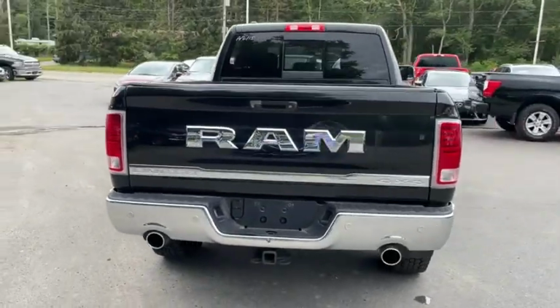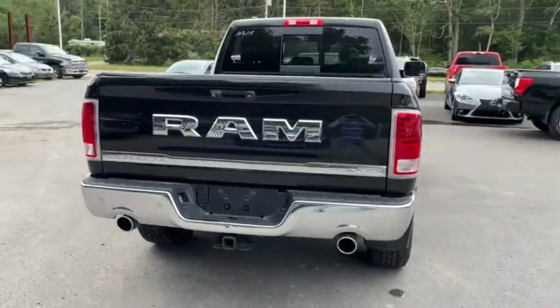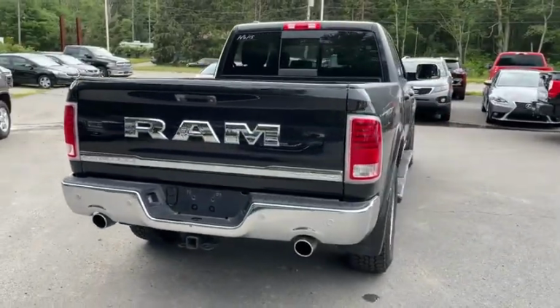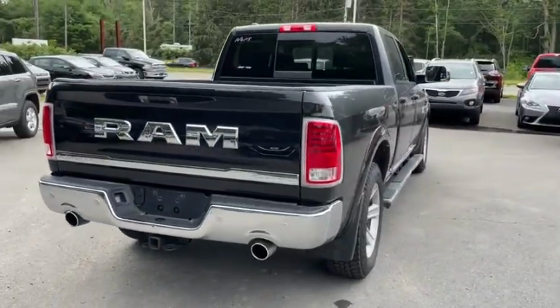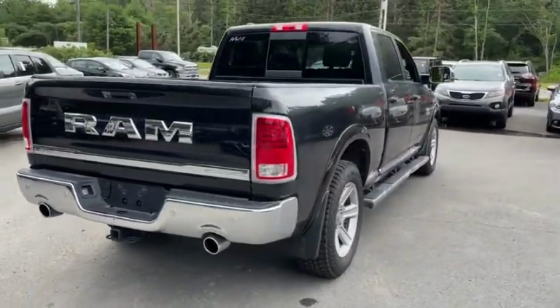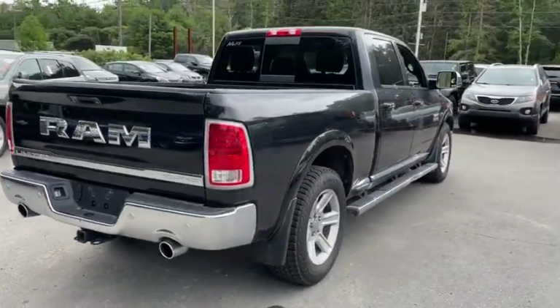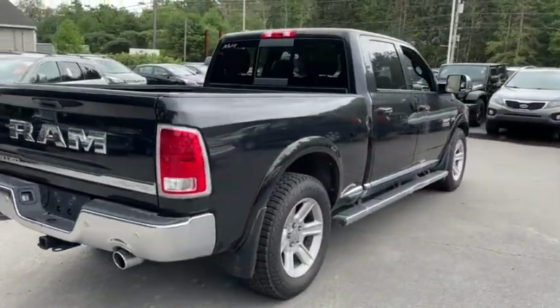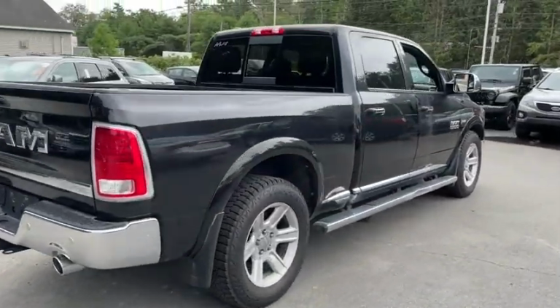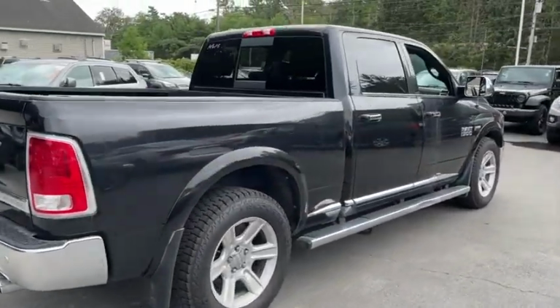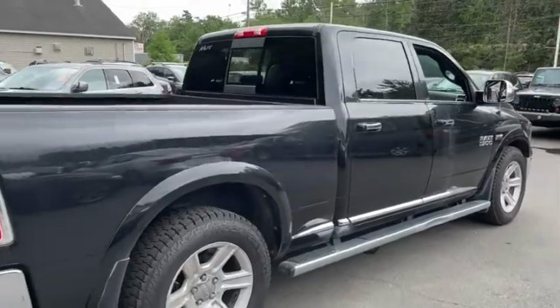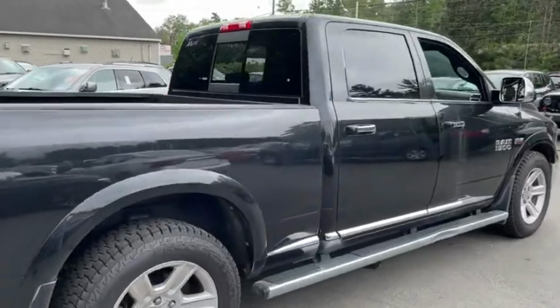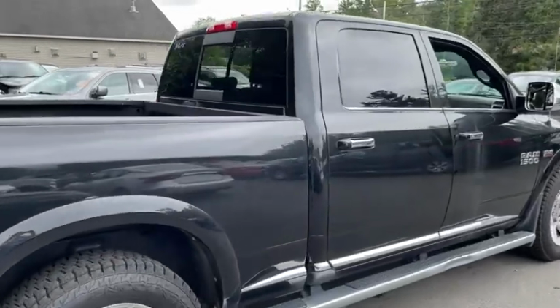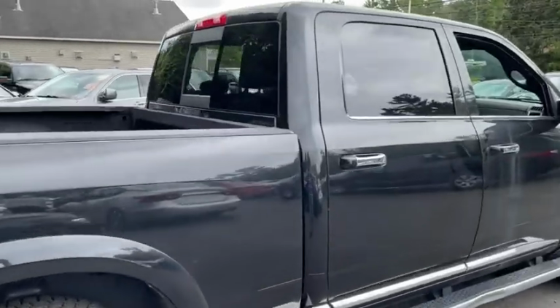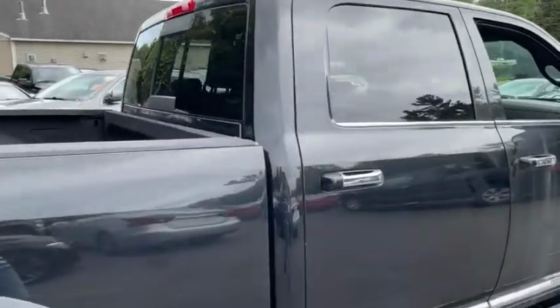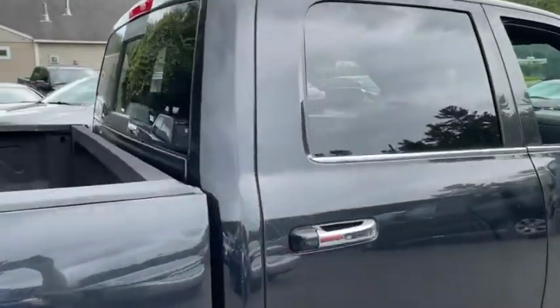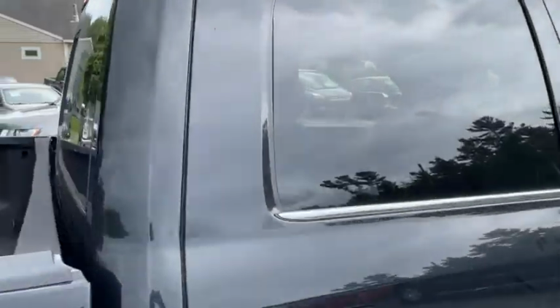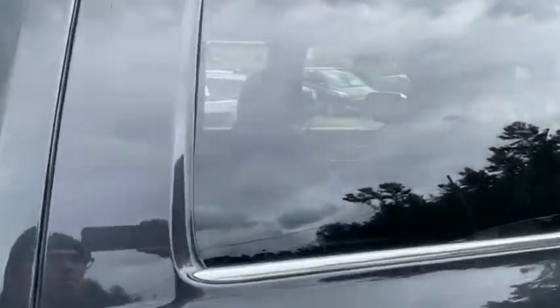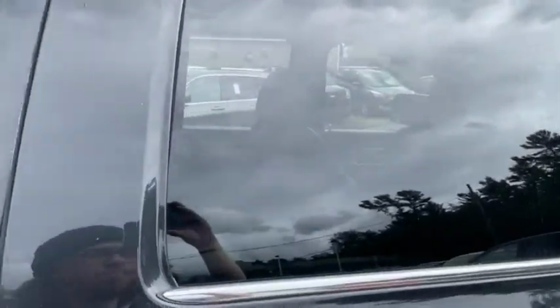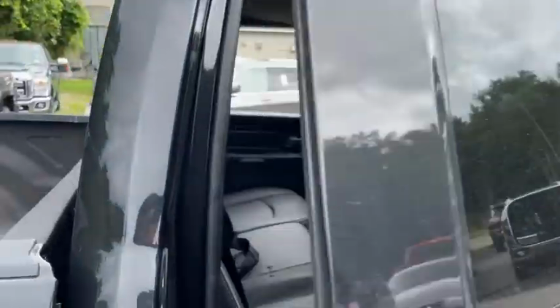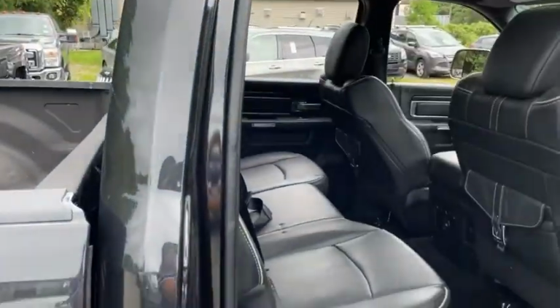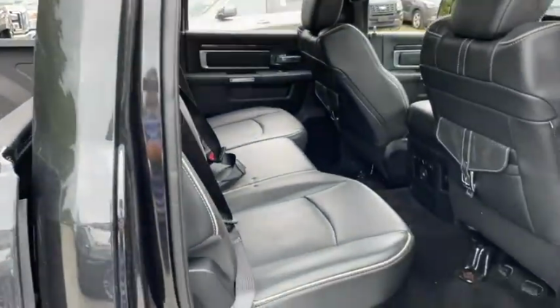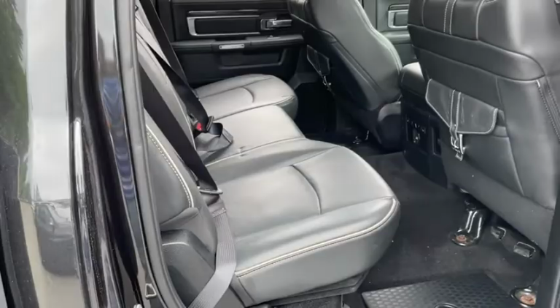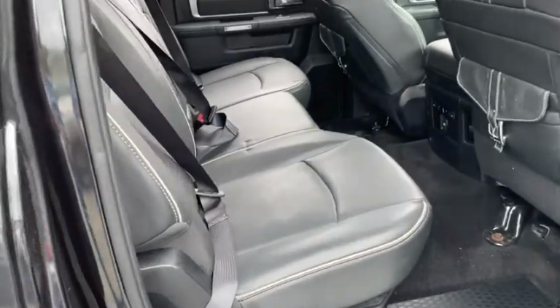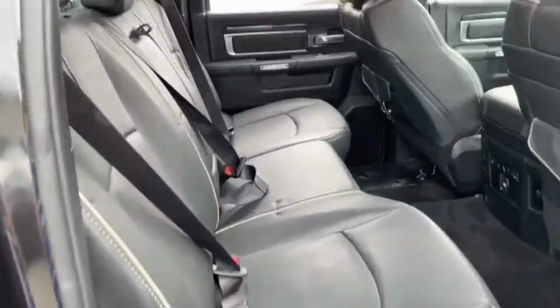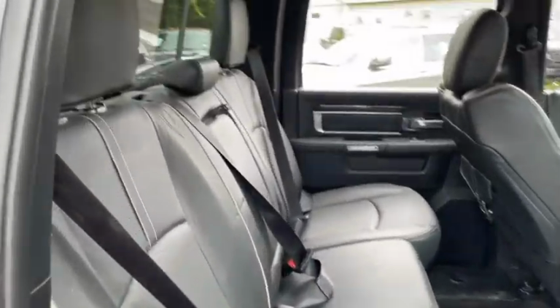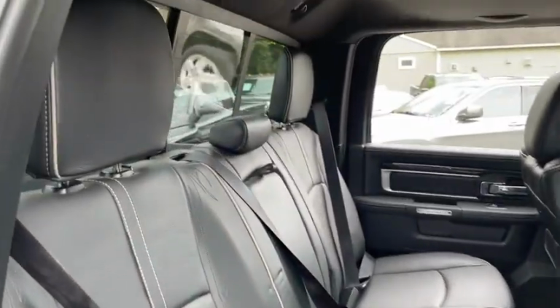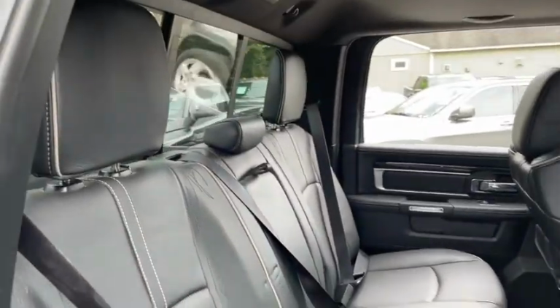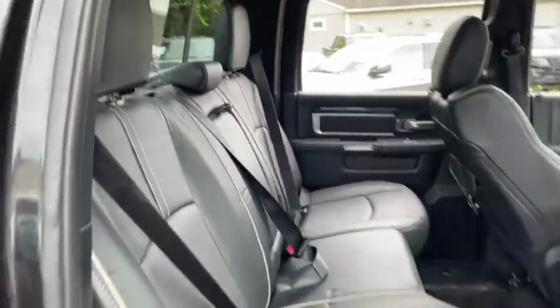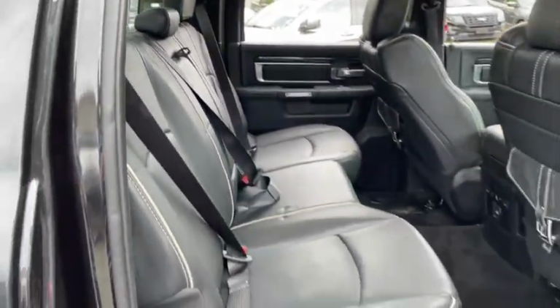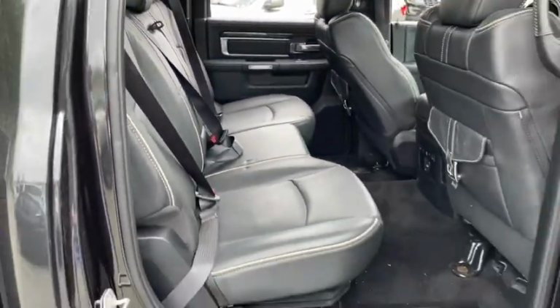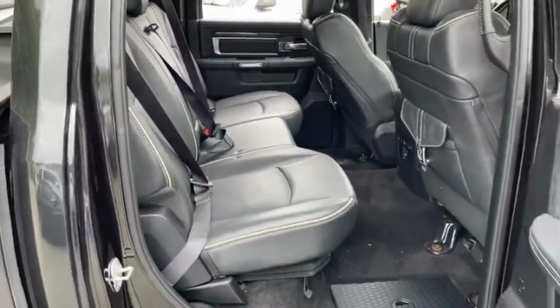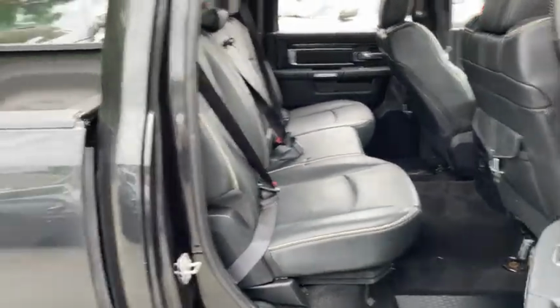Tilt steering wheel, power adjustable pedals, front license plate bracket, power sliding rear window, and tinted glass. This beauty is sure to make you the talk of the neighborhood. So call or drop in for a test drive today.